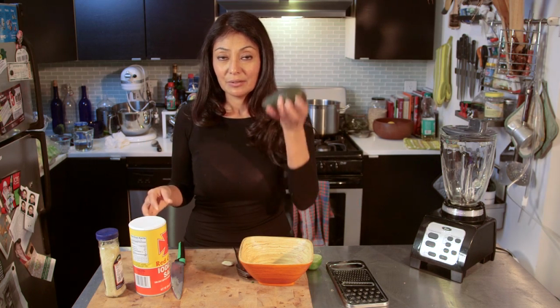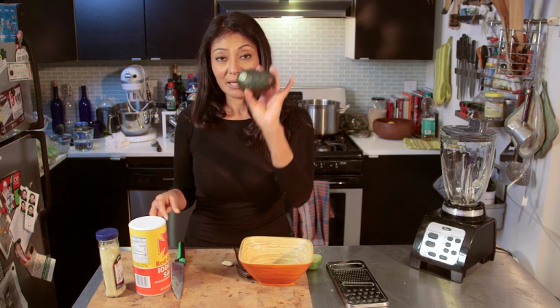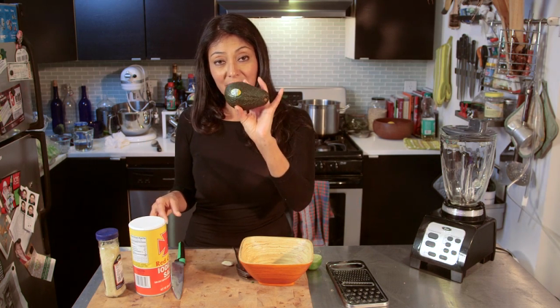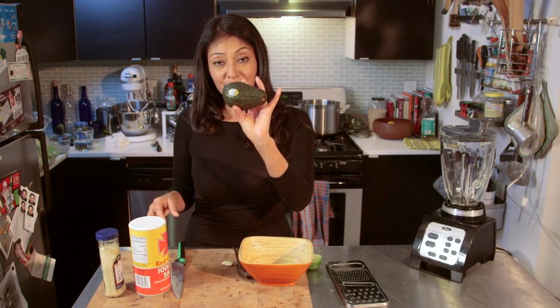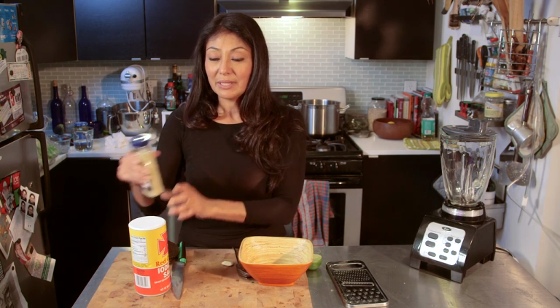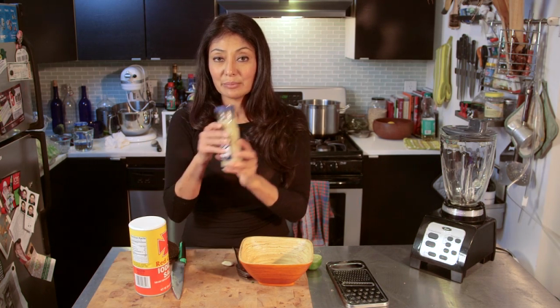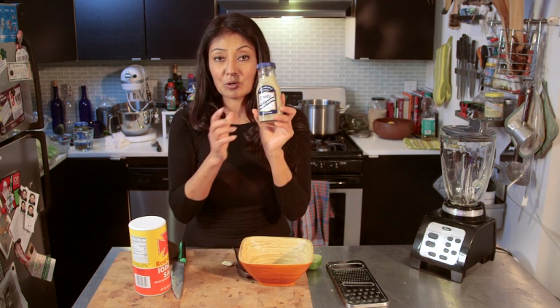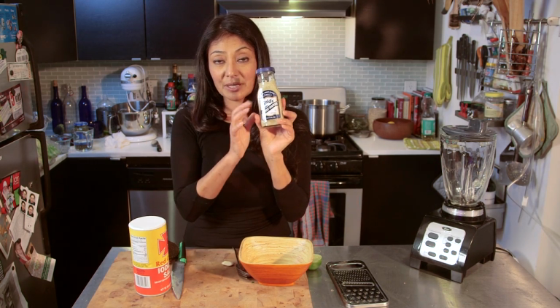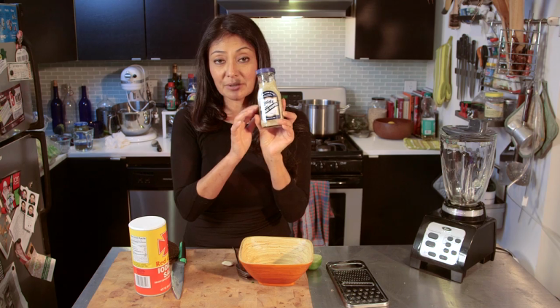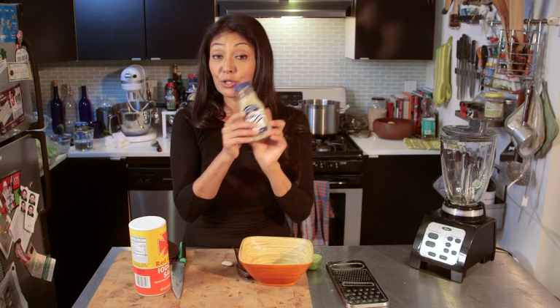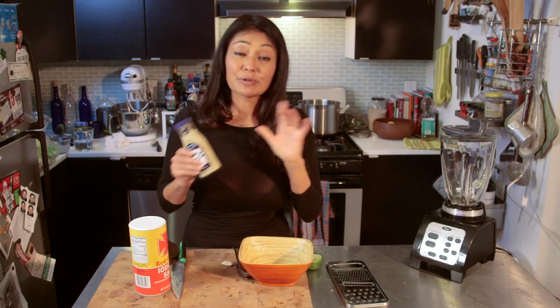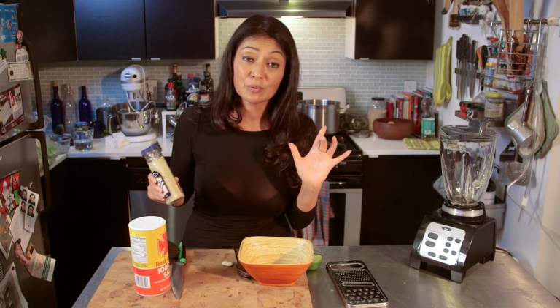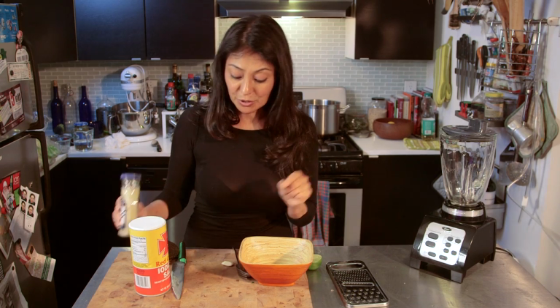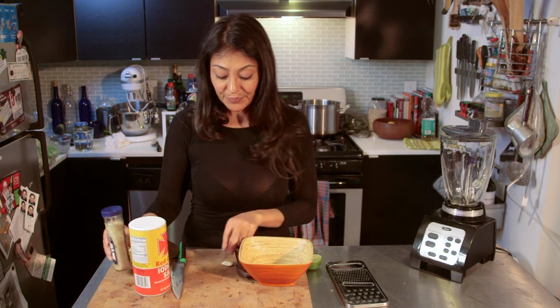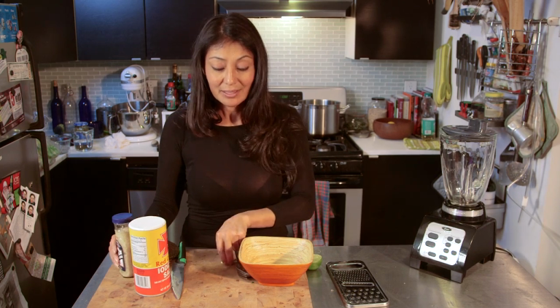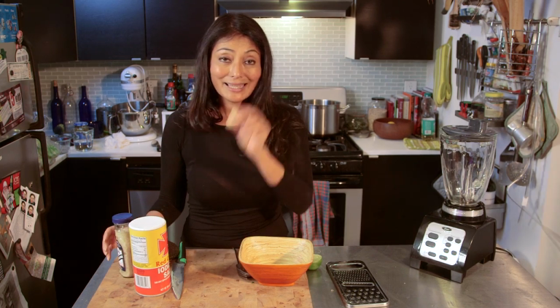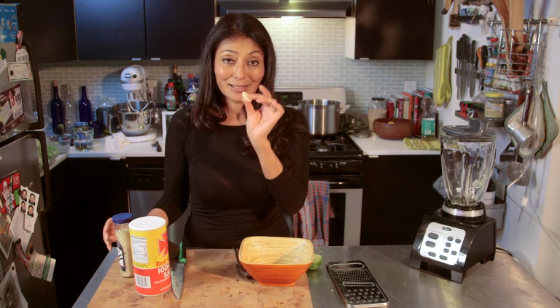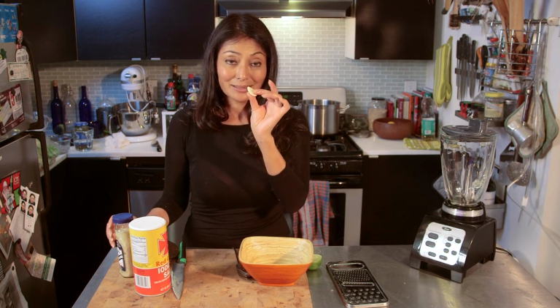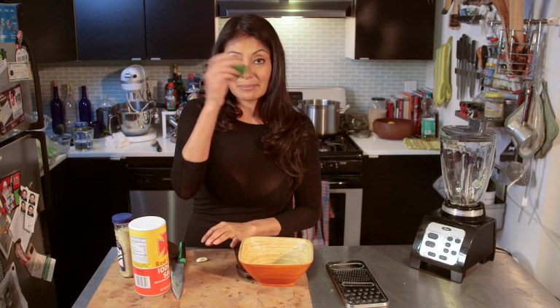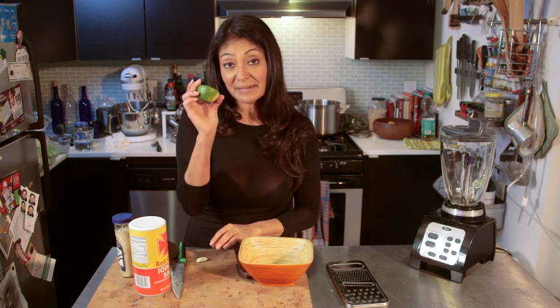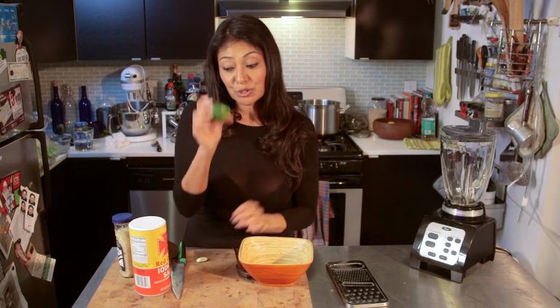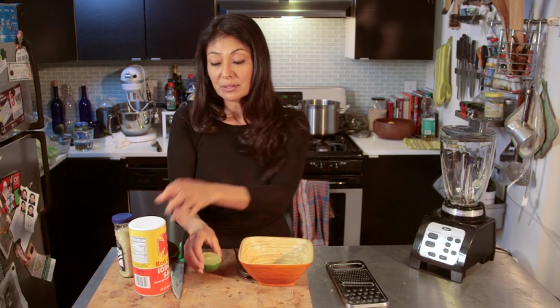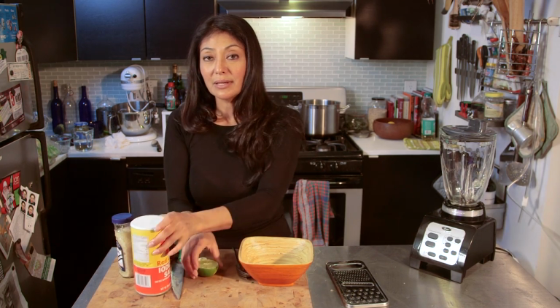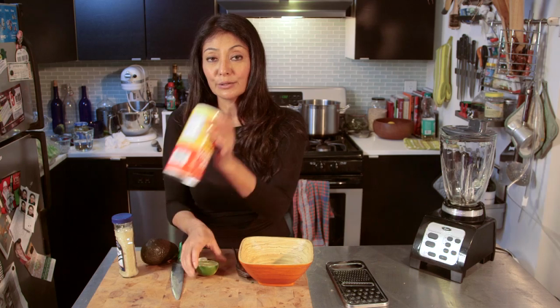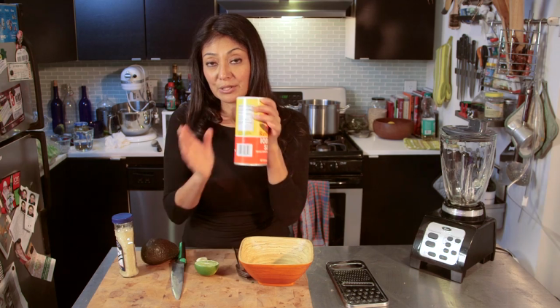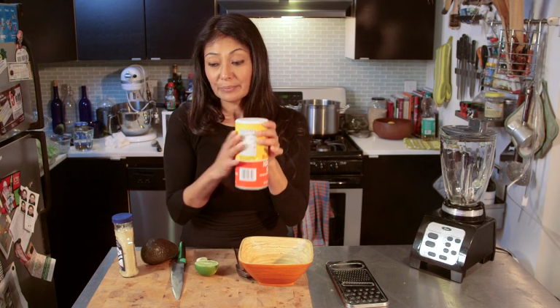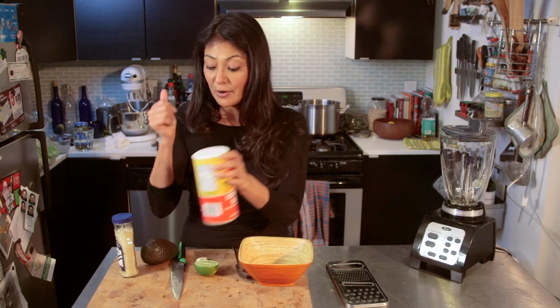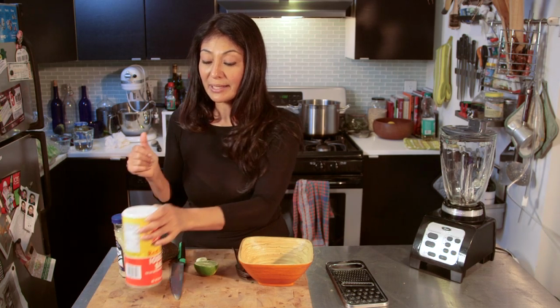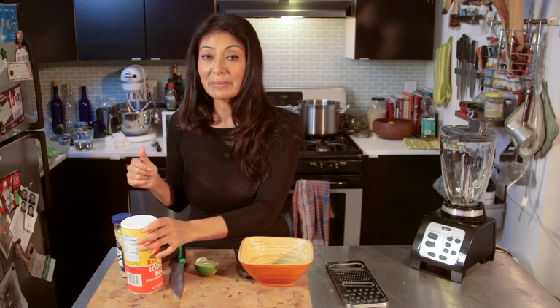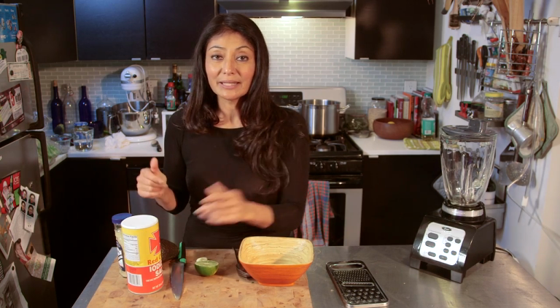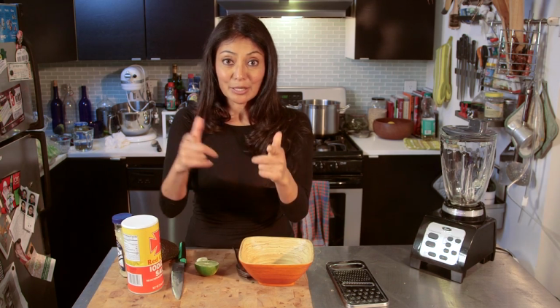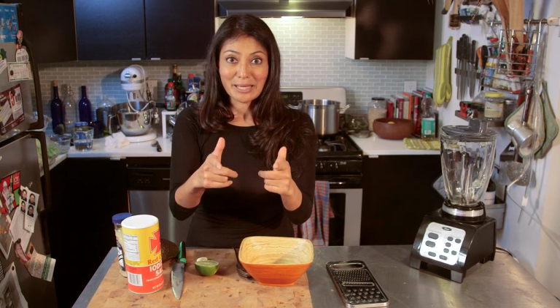What do I need to make an avocado smash? We got an avocado, we got some horseradish — you can use fresh if you wanted to — garlic, some lime for lime juice, and a little bit of salt. Alright, let's get making the avocado smash.